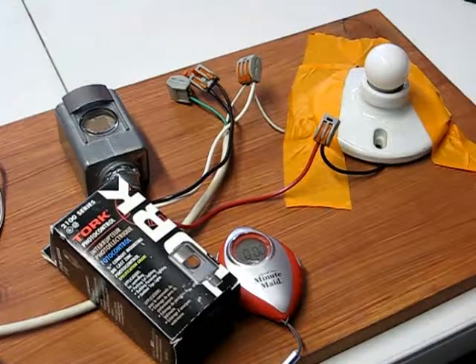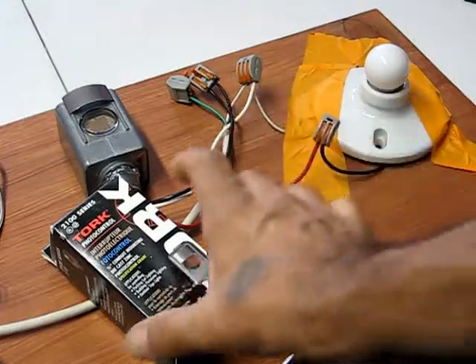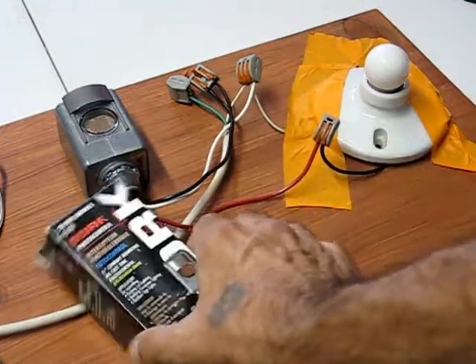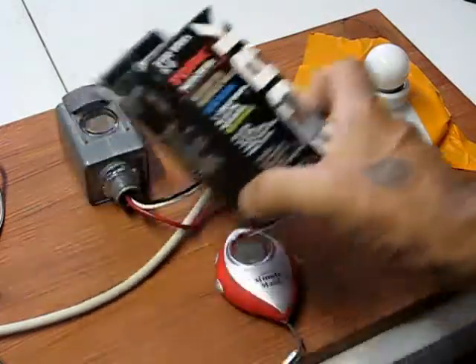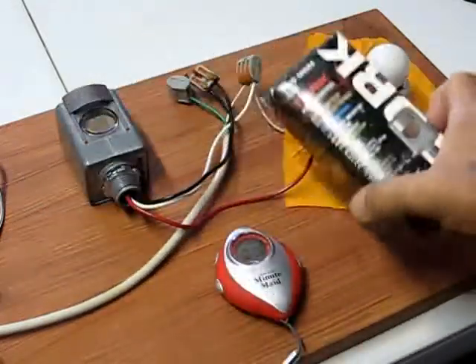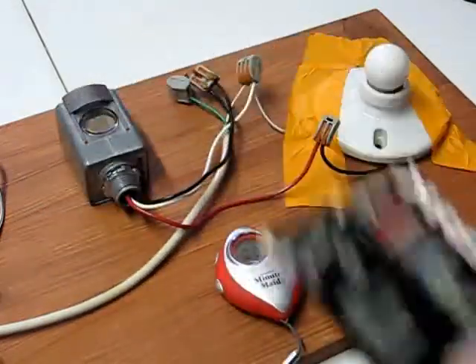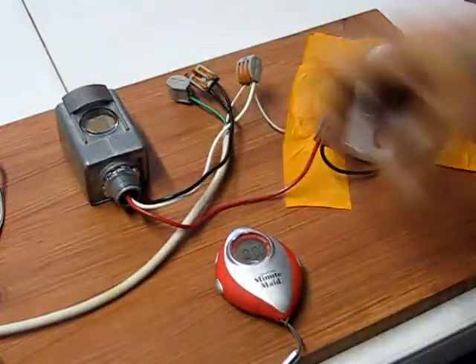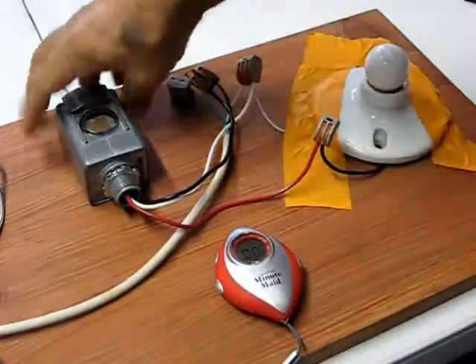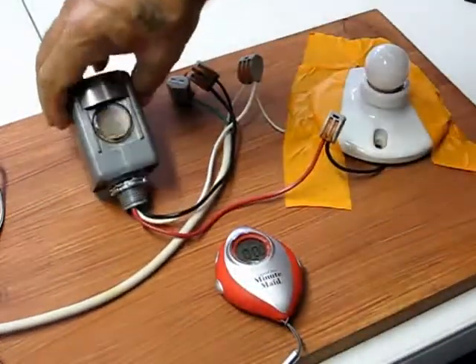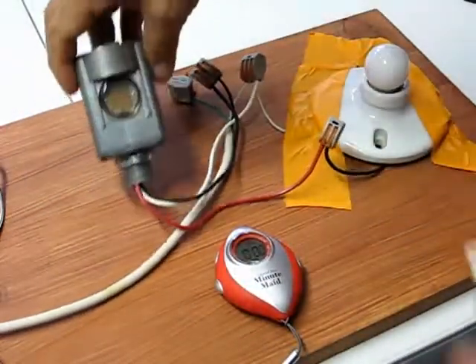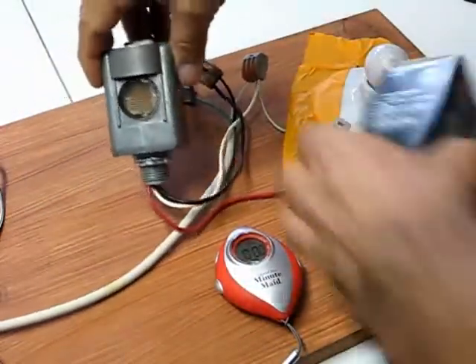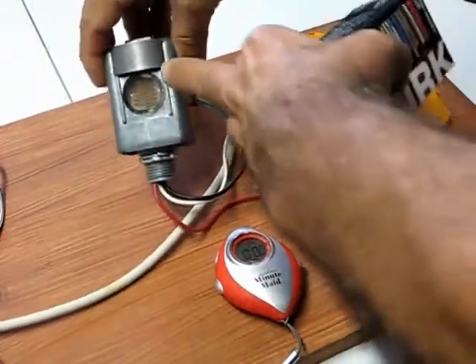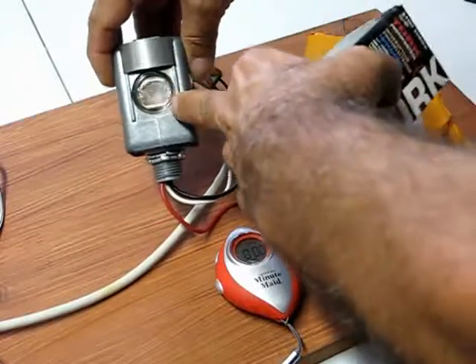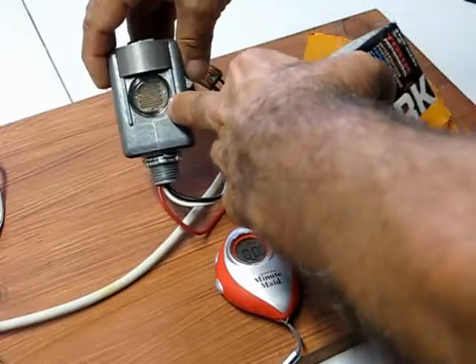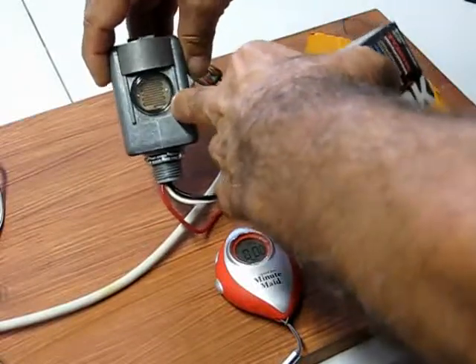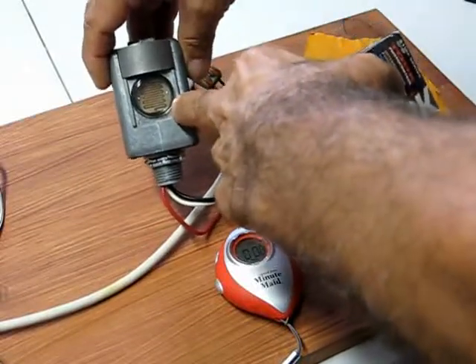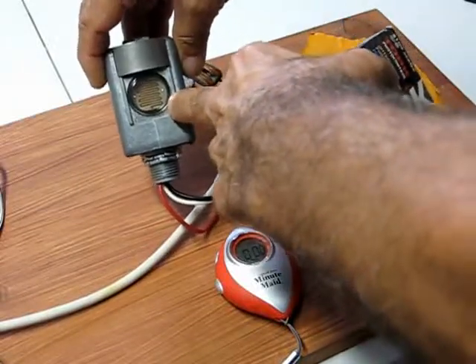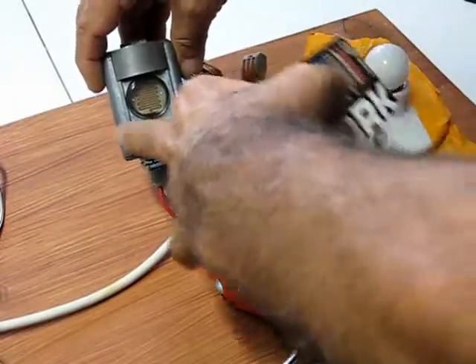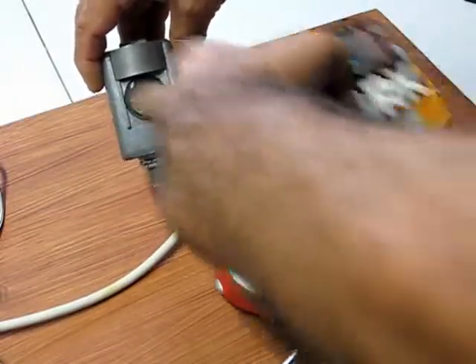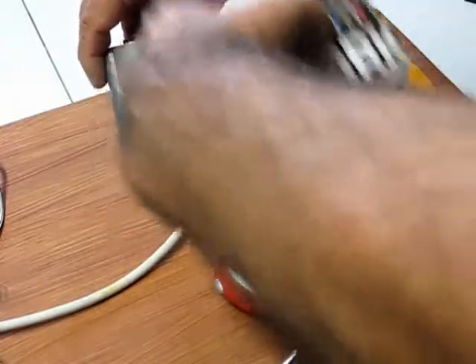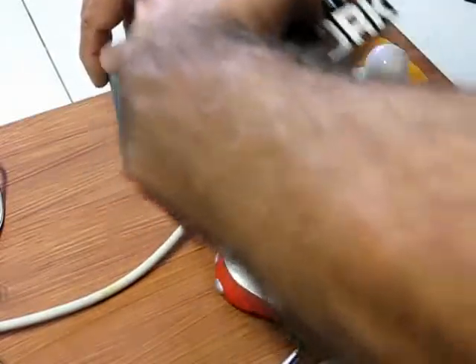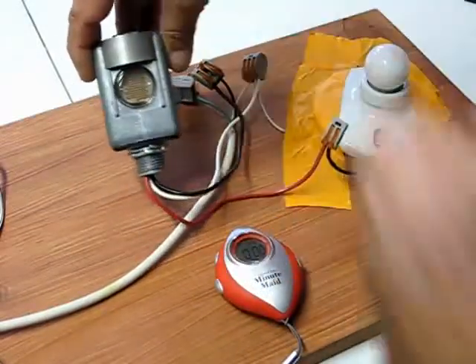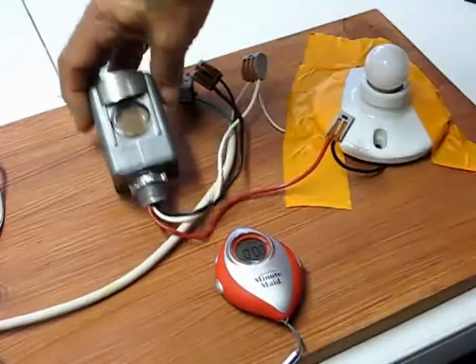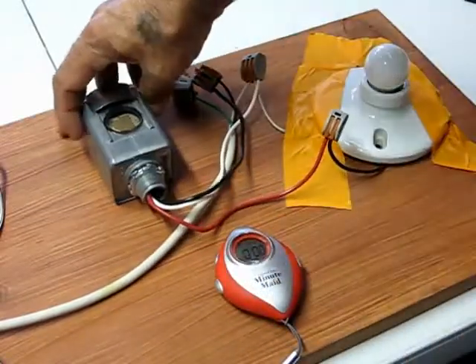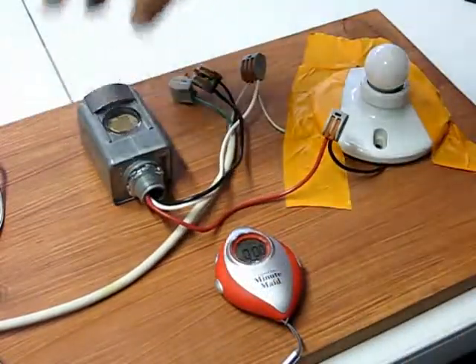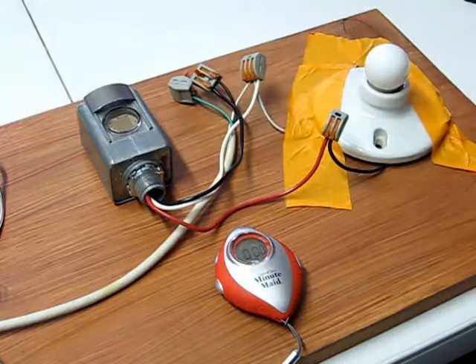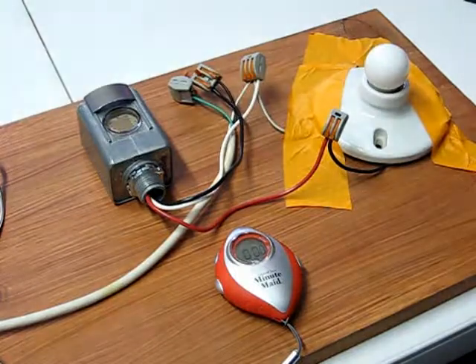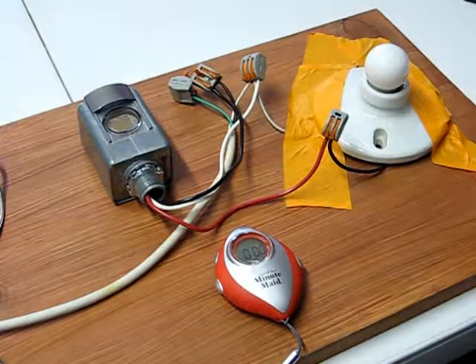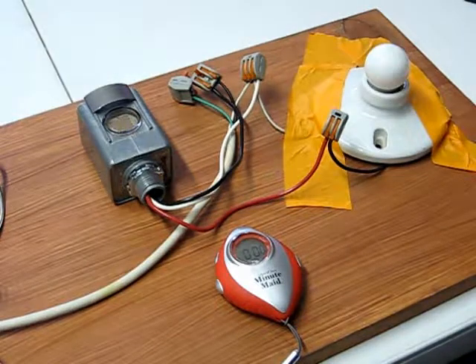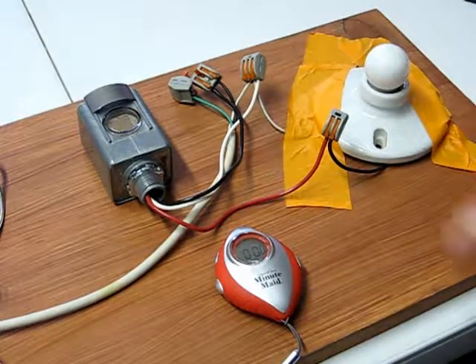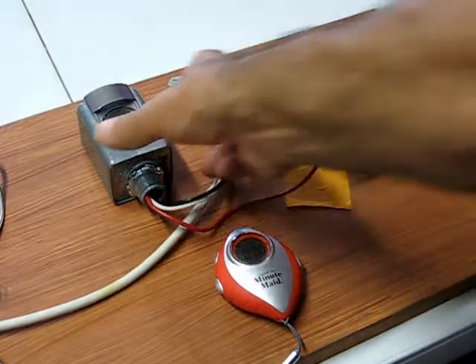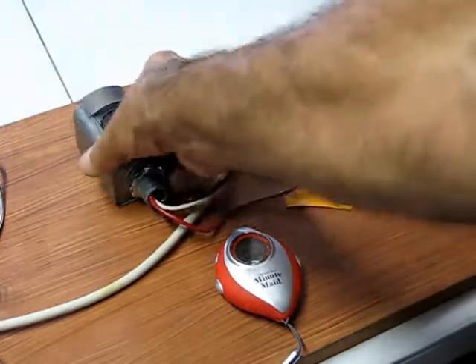Here we have a torque photo switch. It's got a big cadmium sulfide cell in there. You can see it's got the little snake-looking thing, which makes it a cadmium sulfide cell.